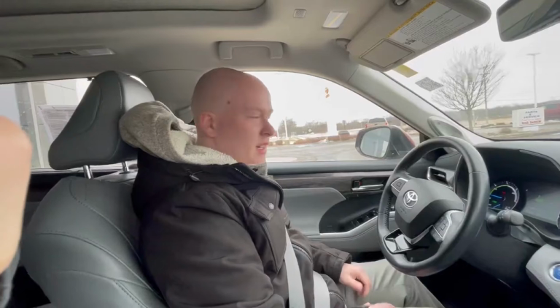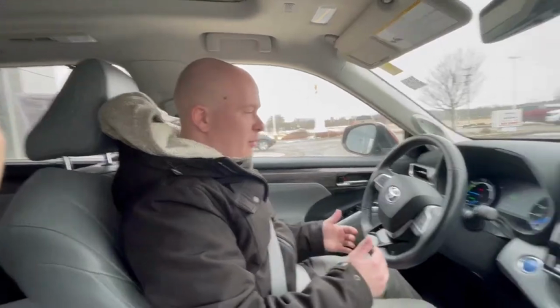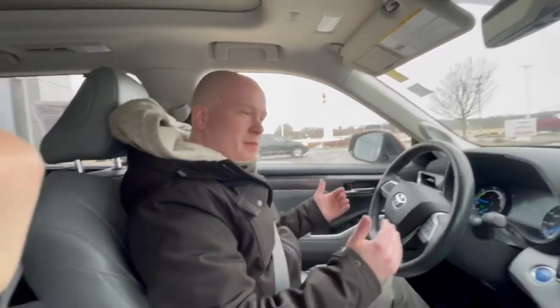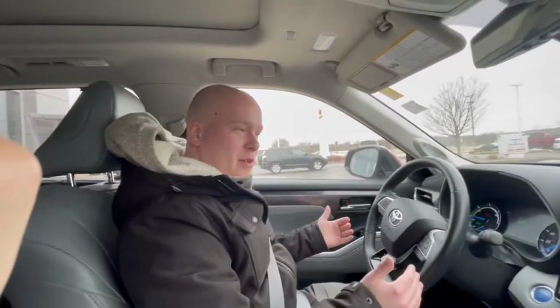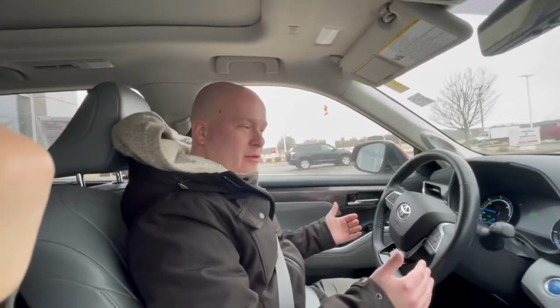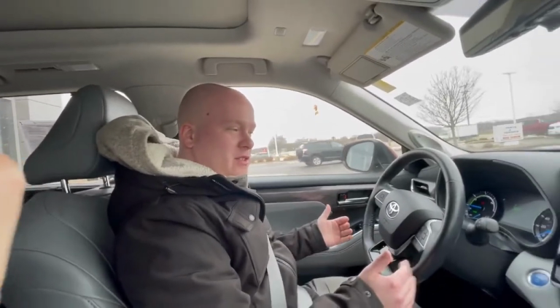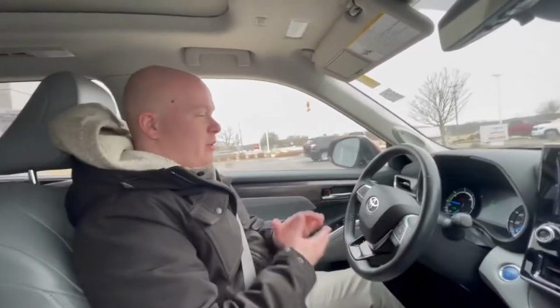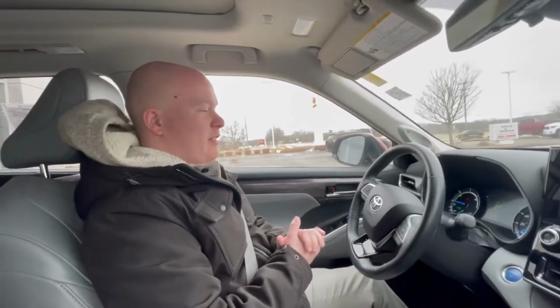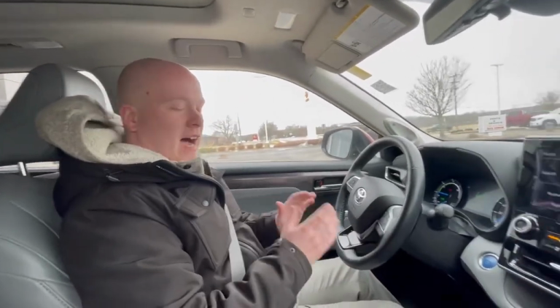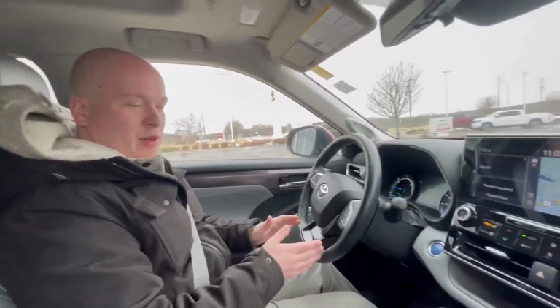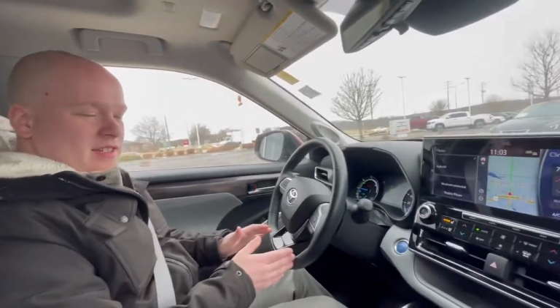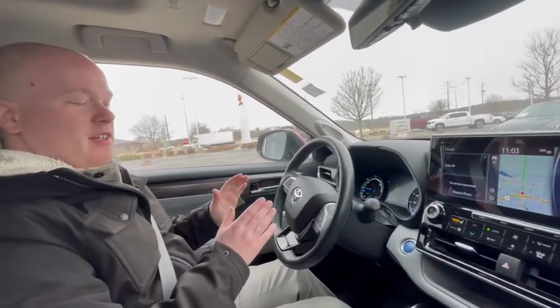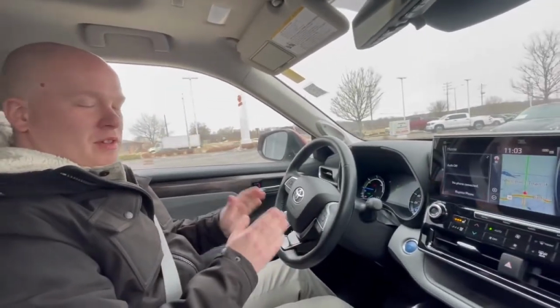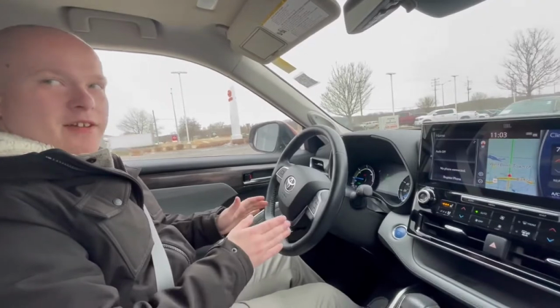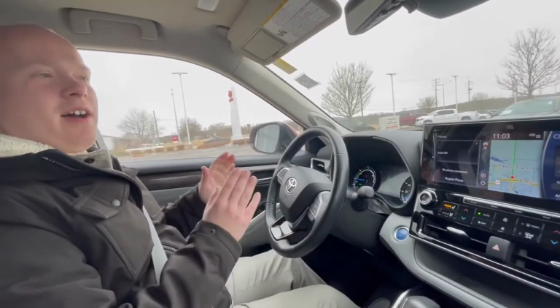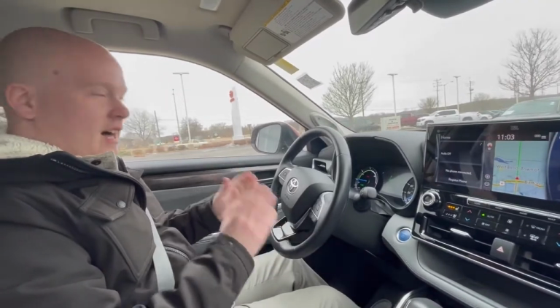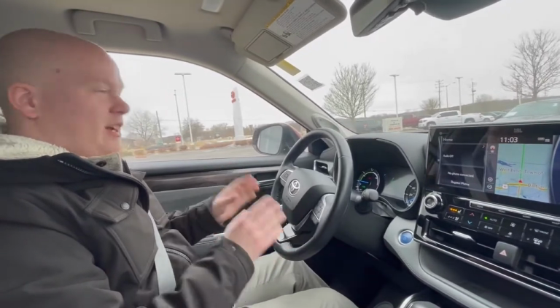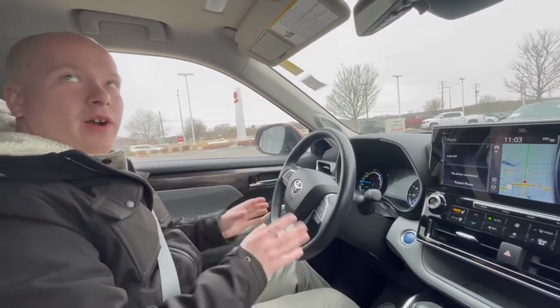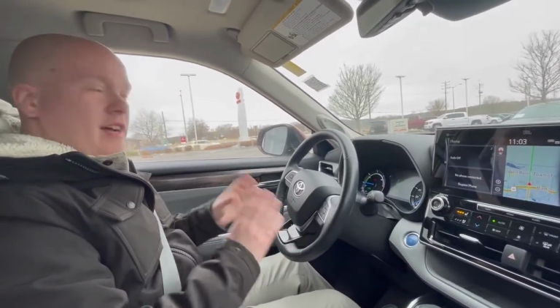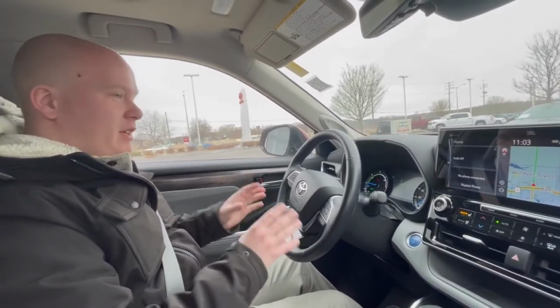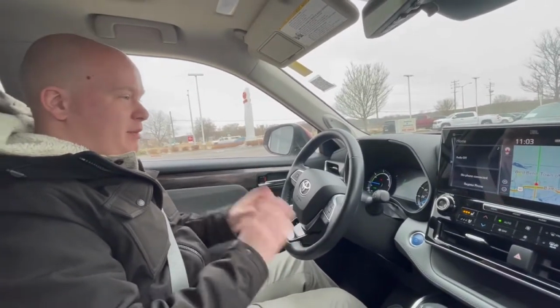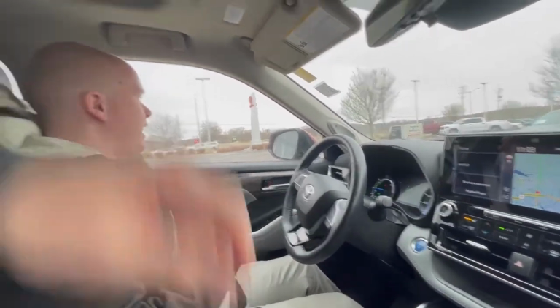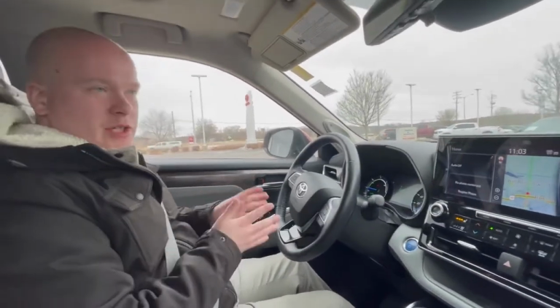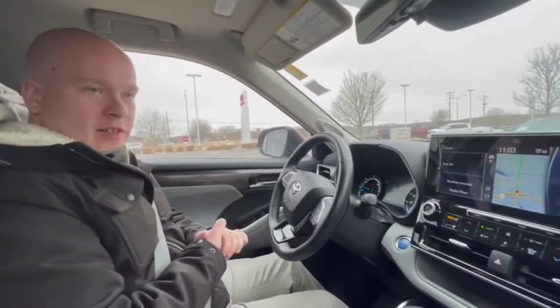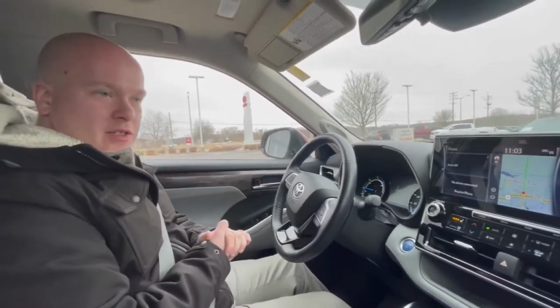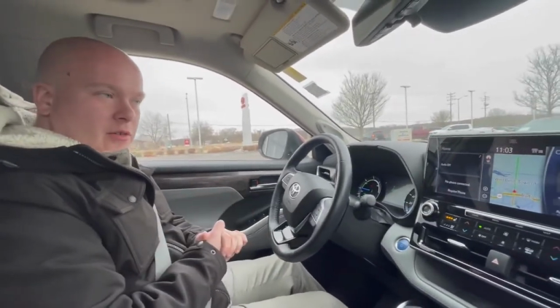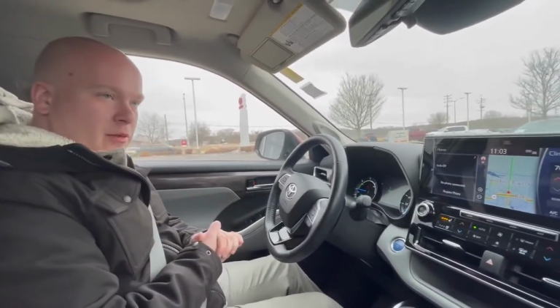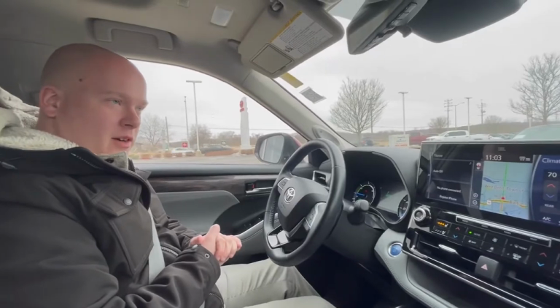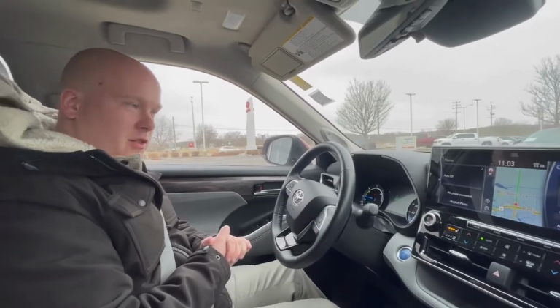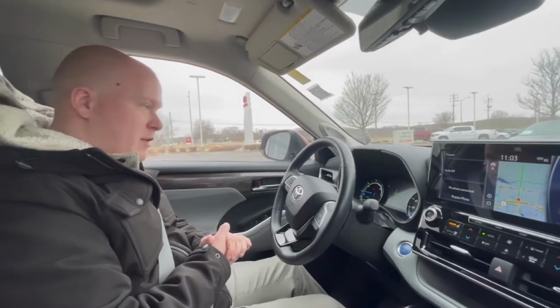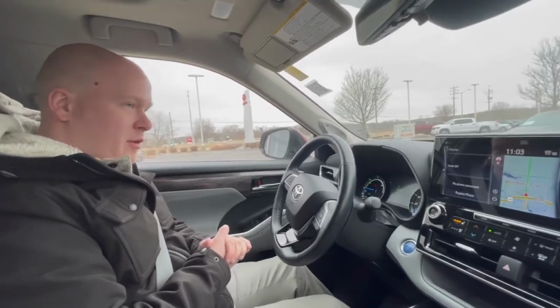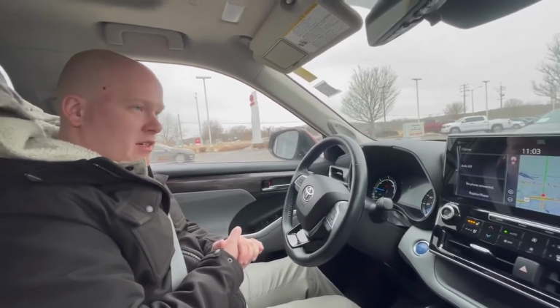Hey everybody, it's Bob Berger over at Rusty Aretz Toyota. We're in this hybrid Platinum Highlander — what a nice place to be. I just wanted you guys to go on a ride with me, so I wanted to show you a few things before we take off.